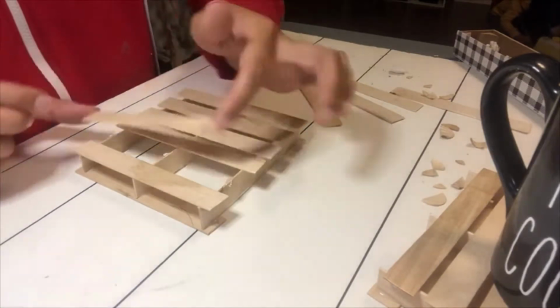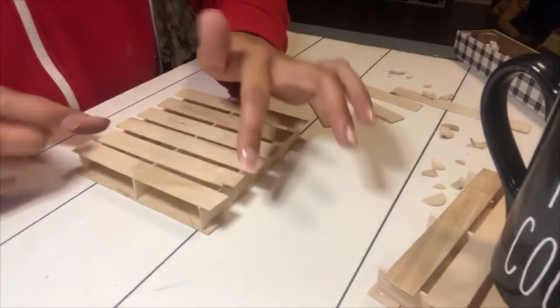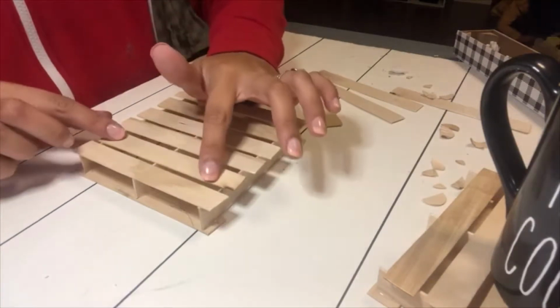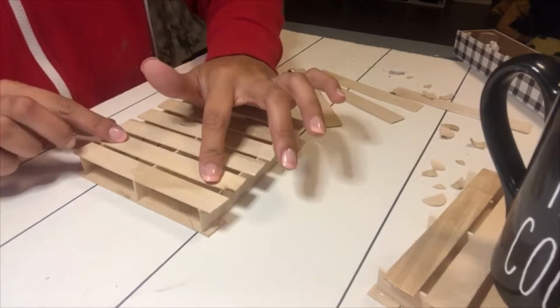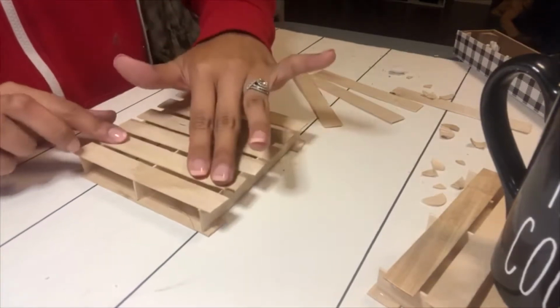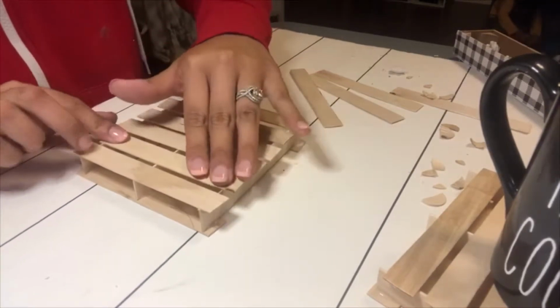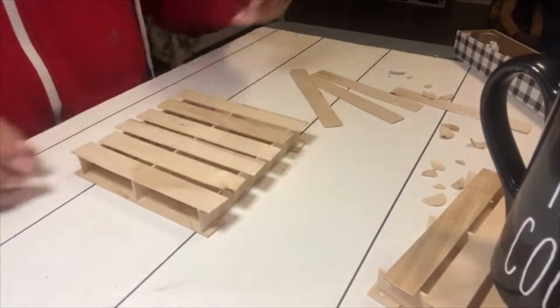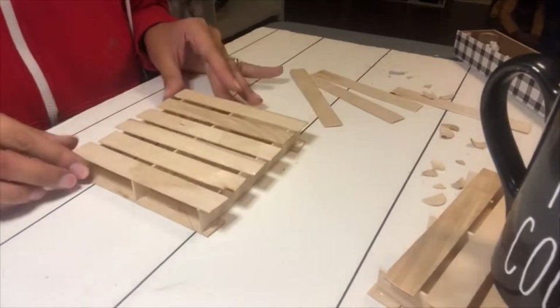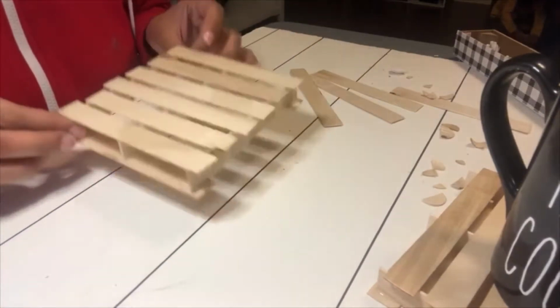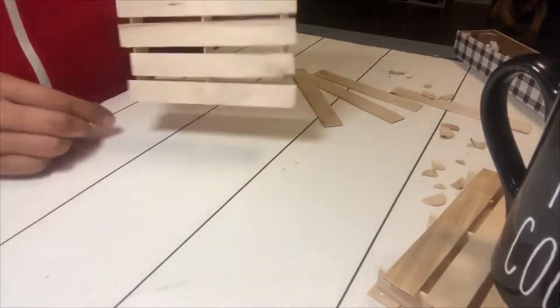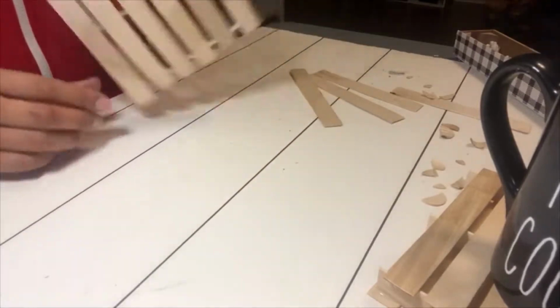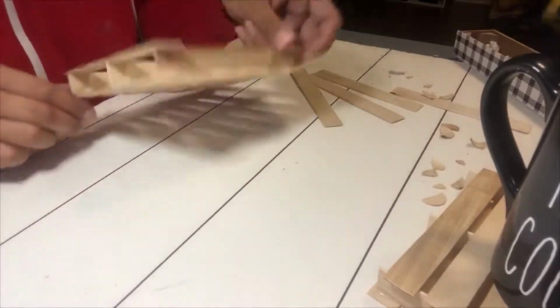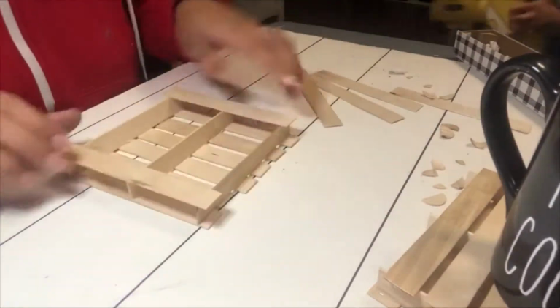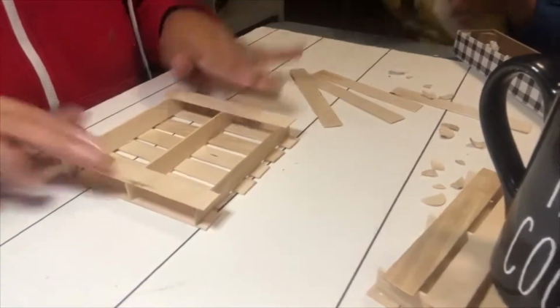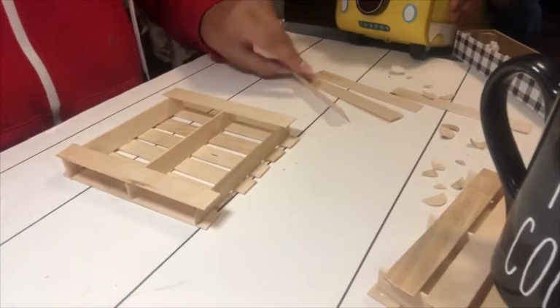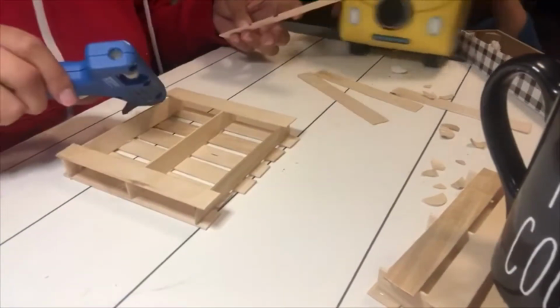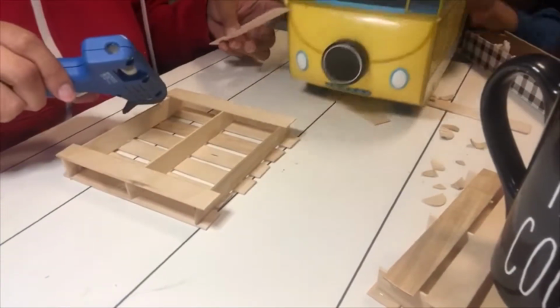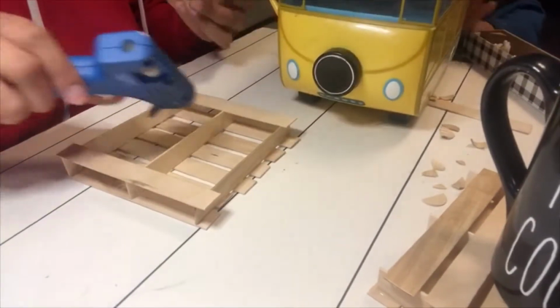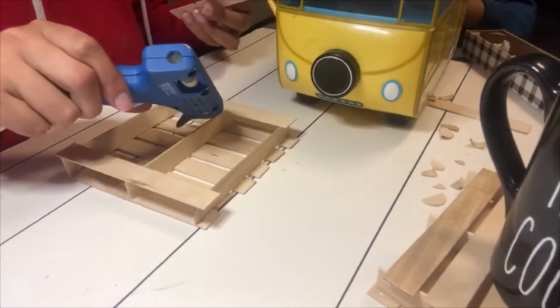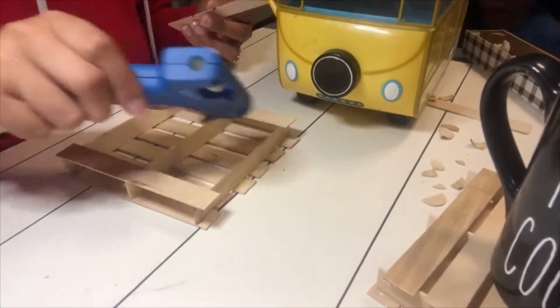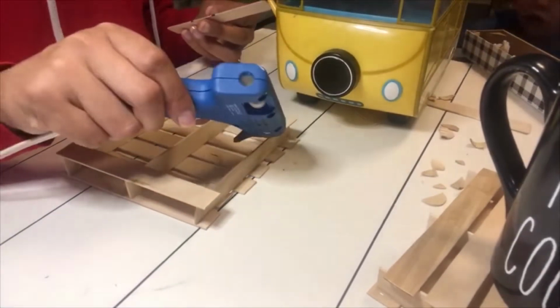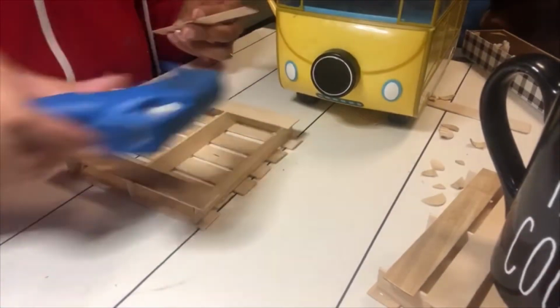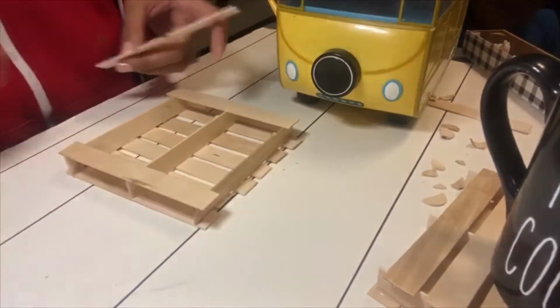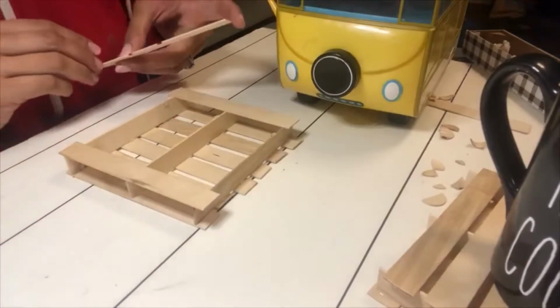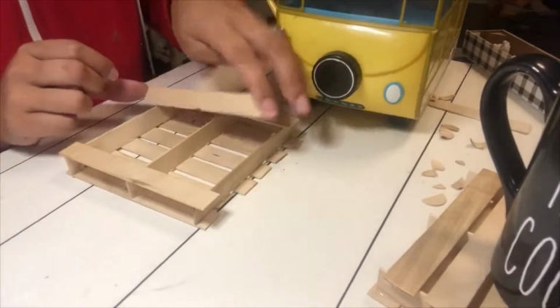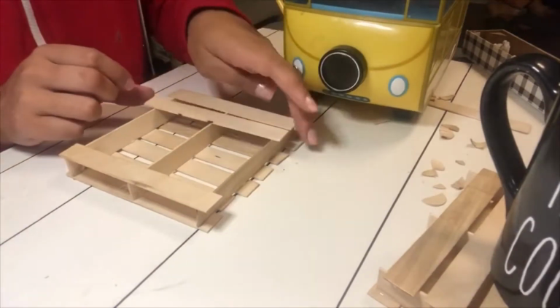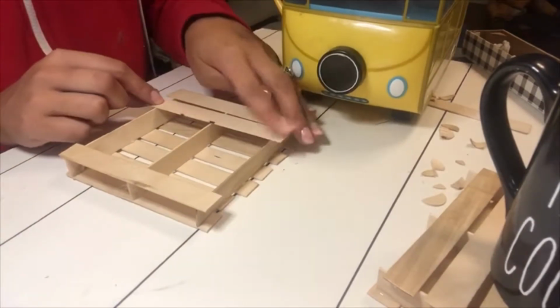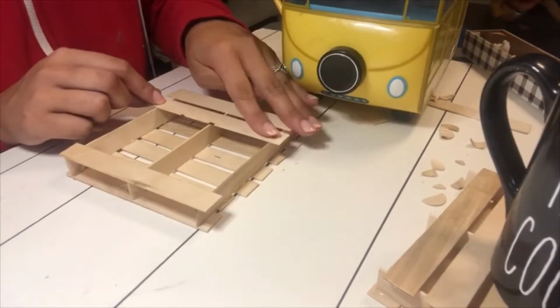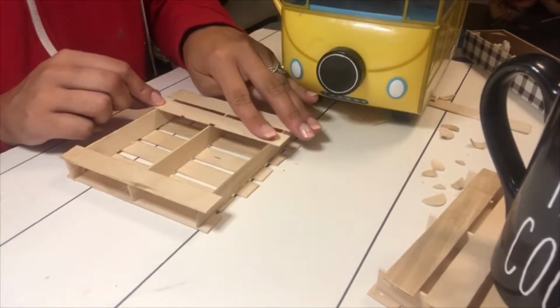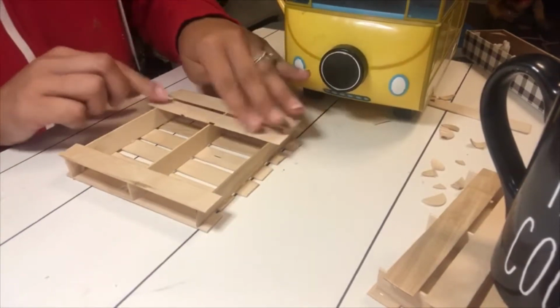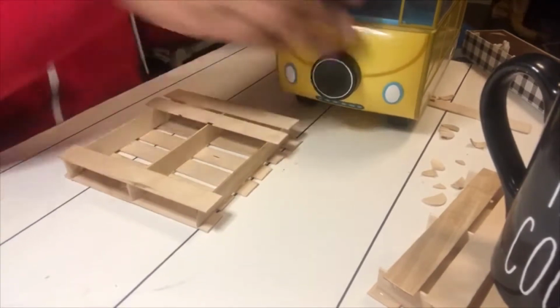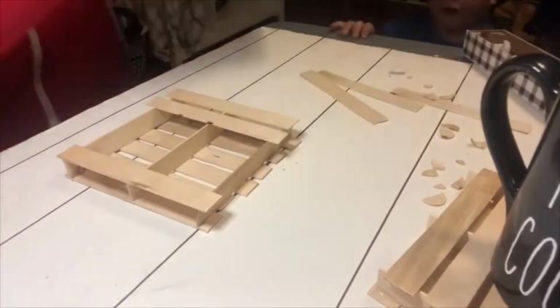Once you're done with one side, go ahead and flip it over and do the same exact thing on the other side. If you have kids like I do, be very careful if you are using the hot glue because you don't want them to burn themselves.